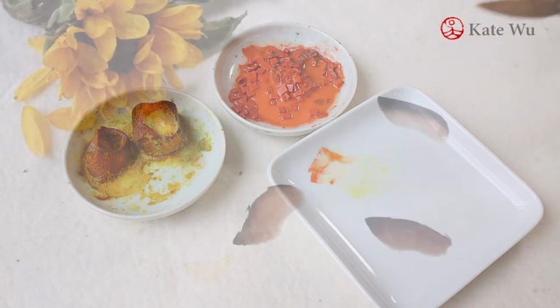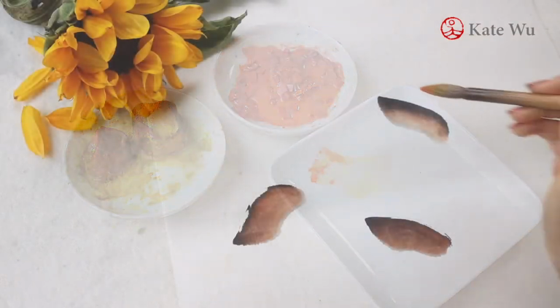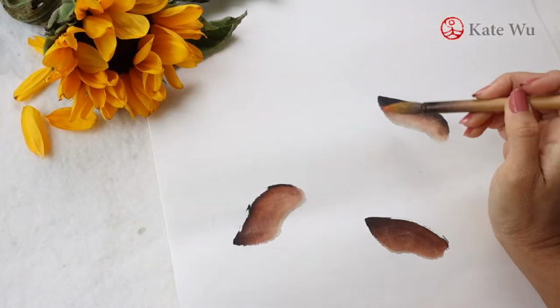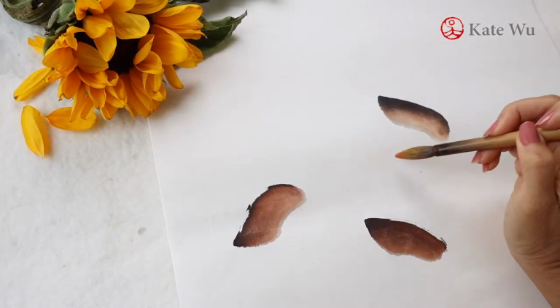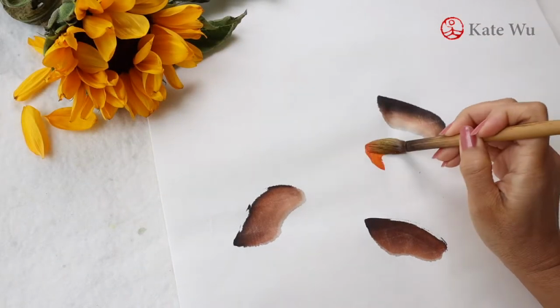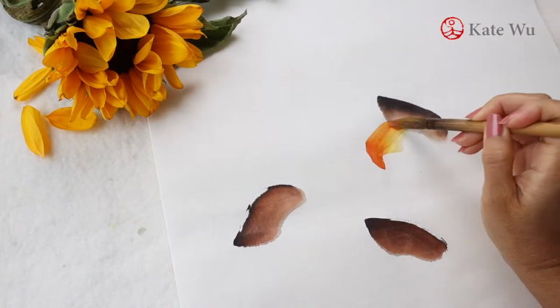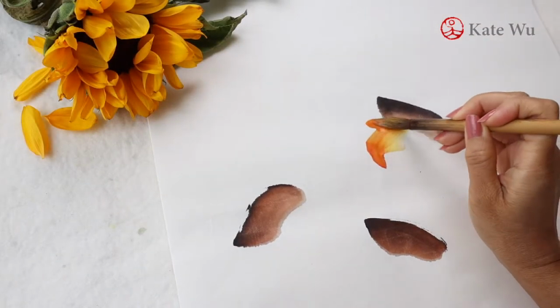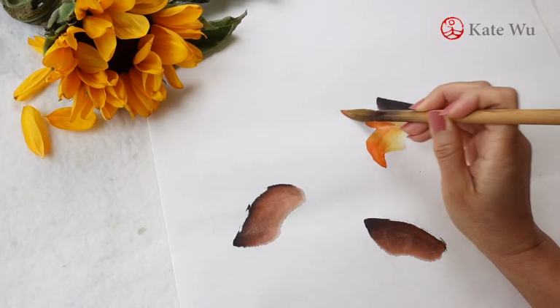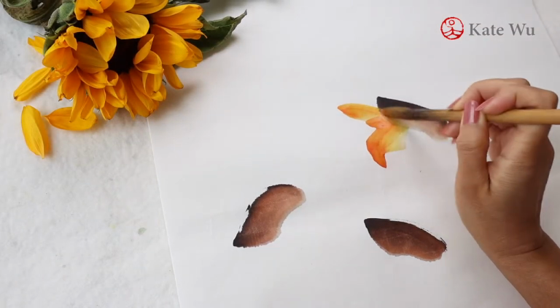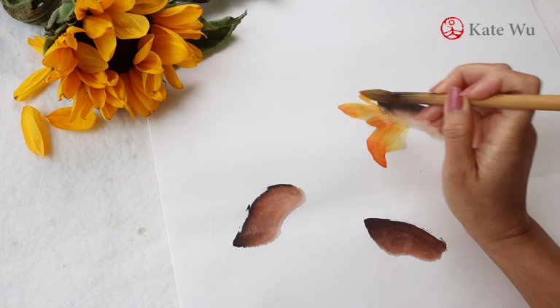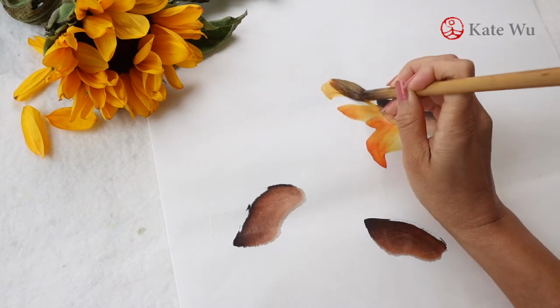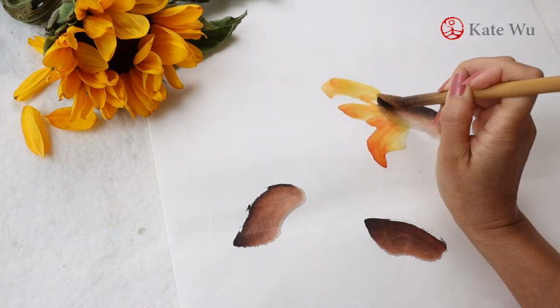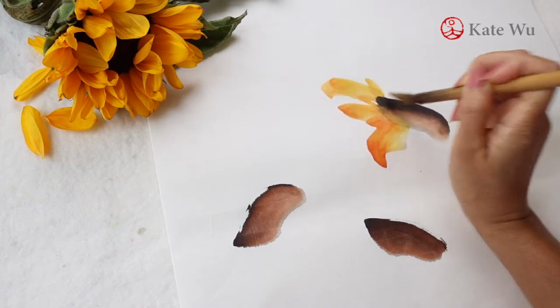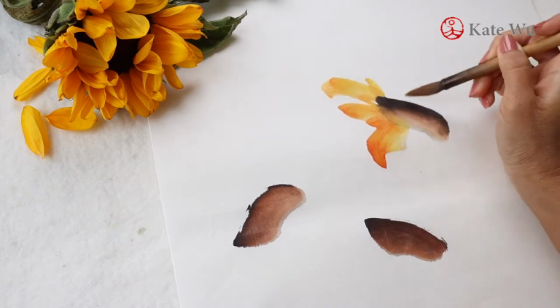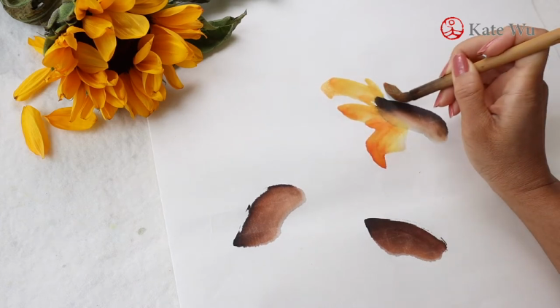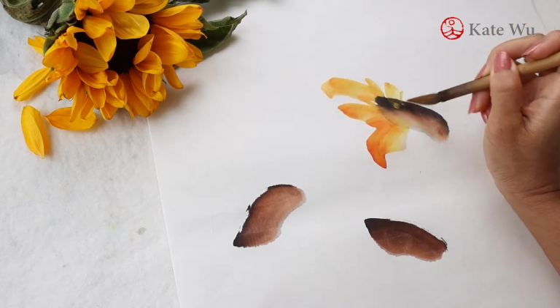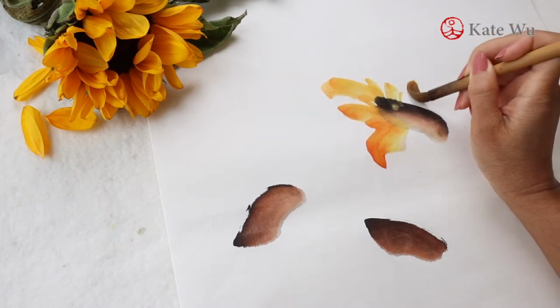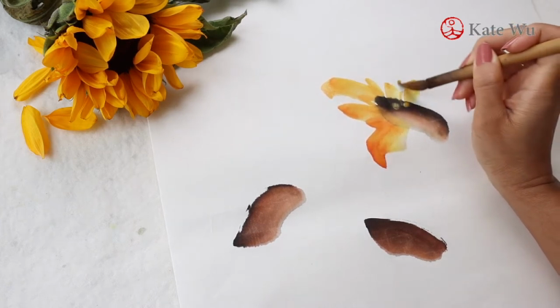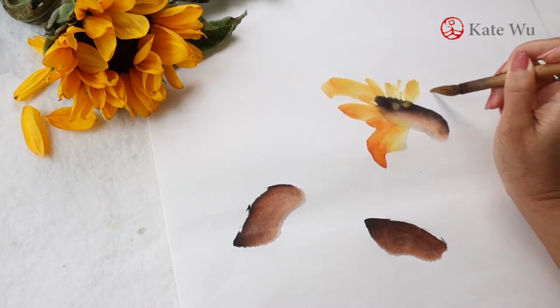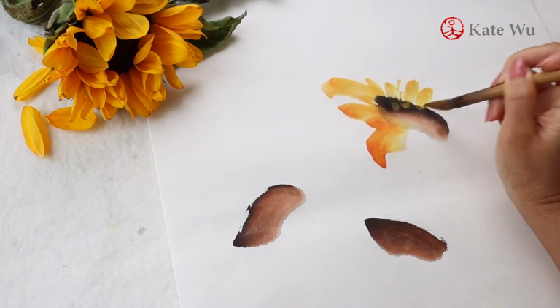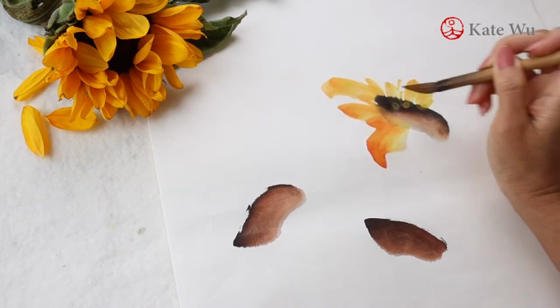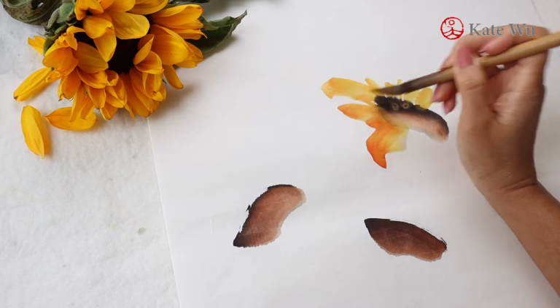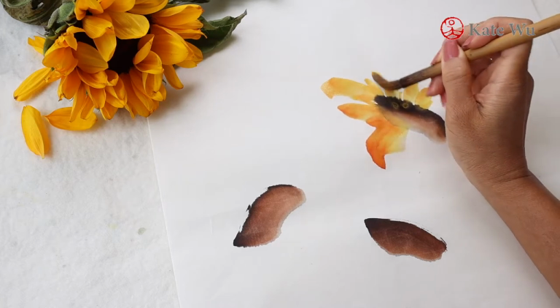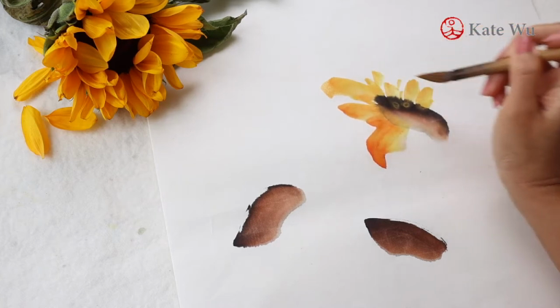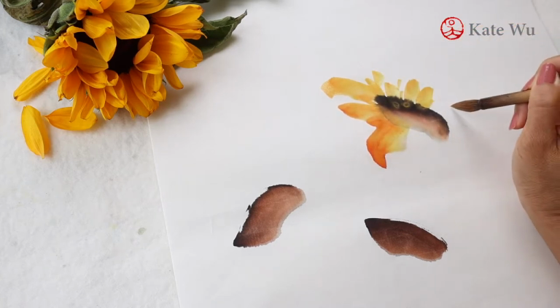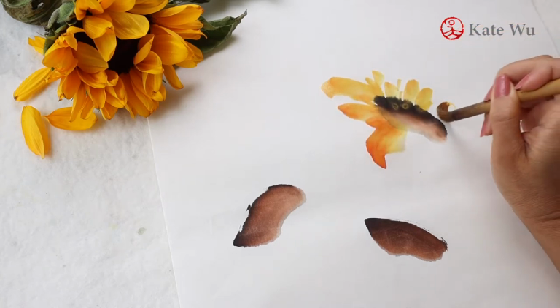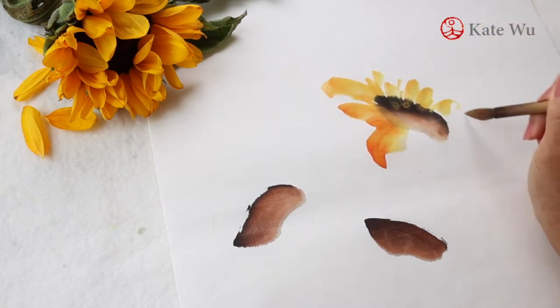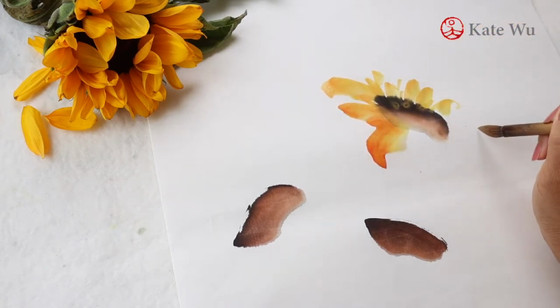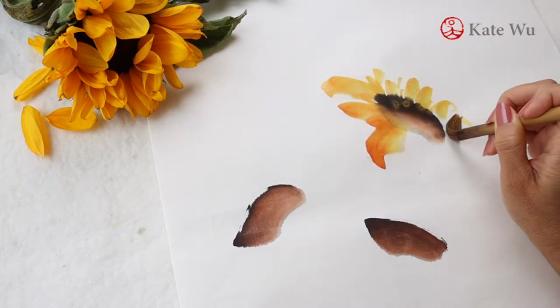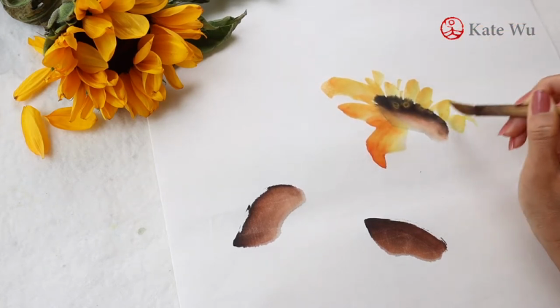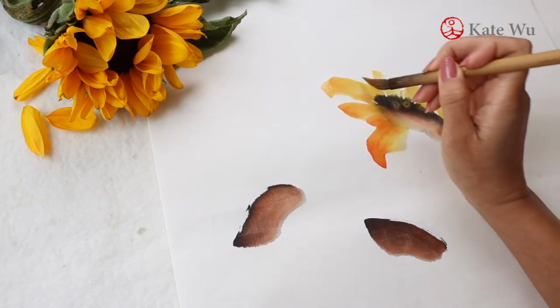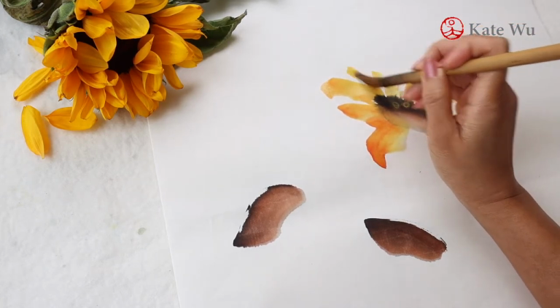Sunflower is a composite flower comprising of many tiny flowers. The inner flowers are the tiny brown ones that produce seeds, and the other flowers are the yellow petals.